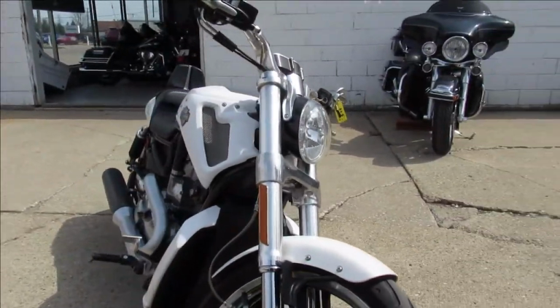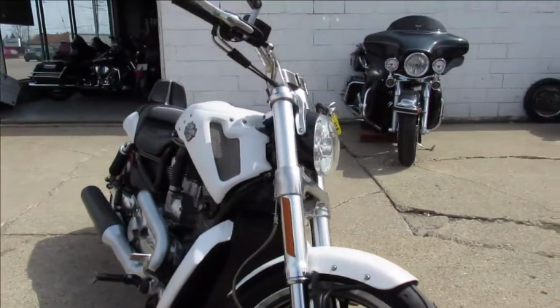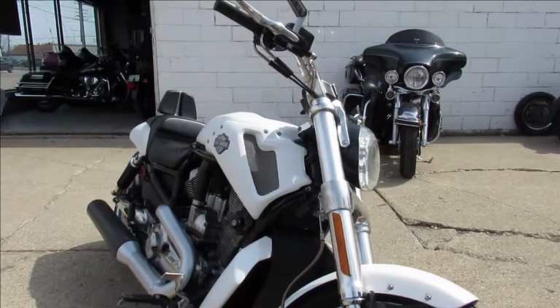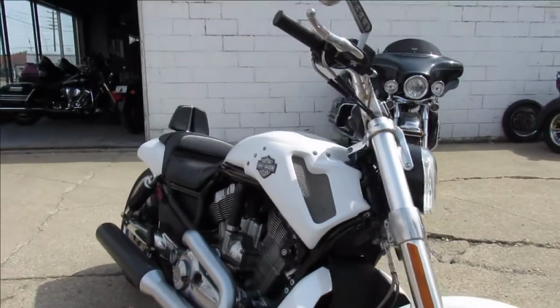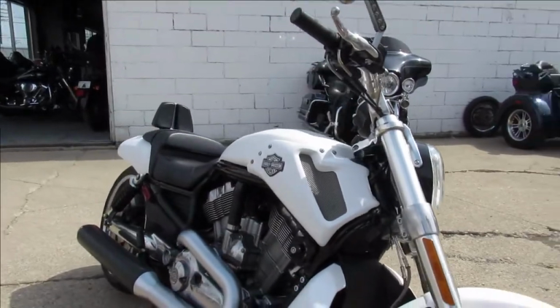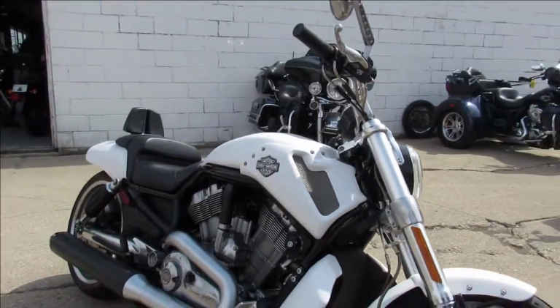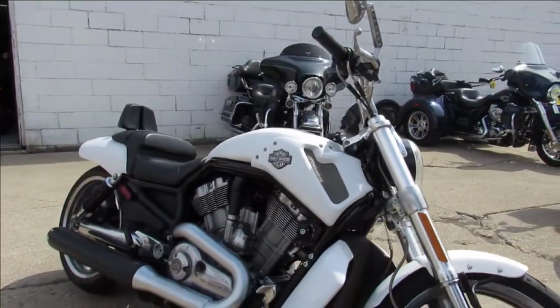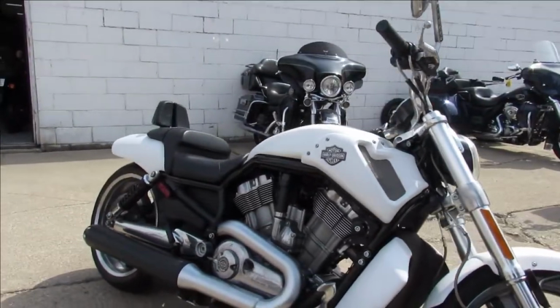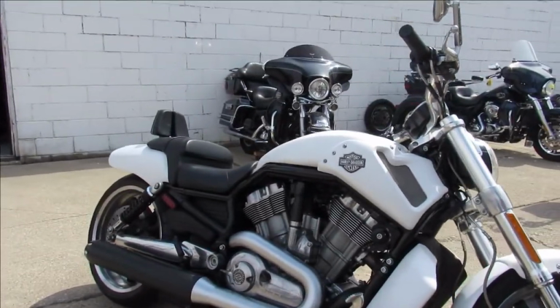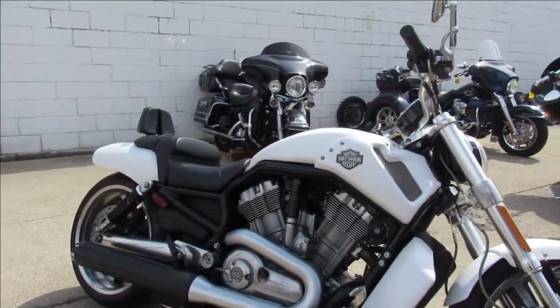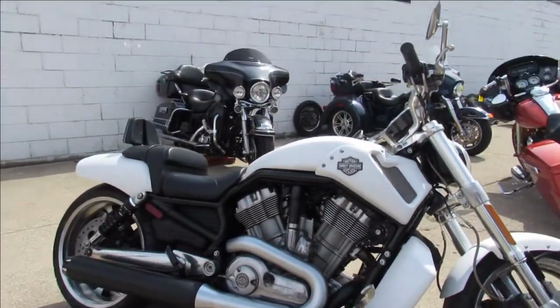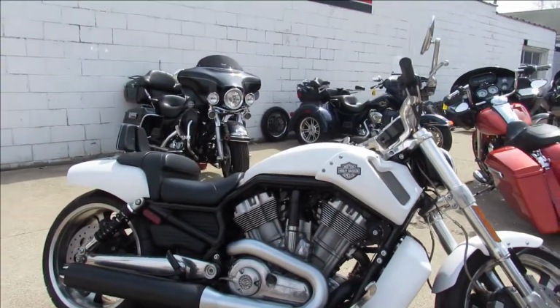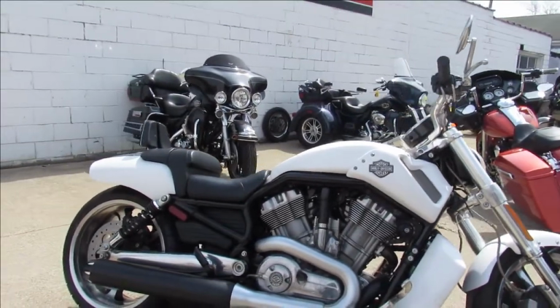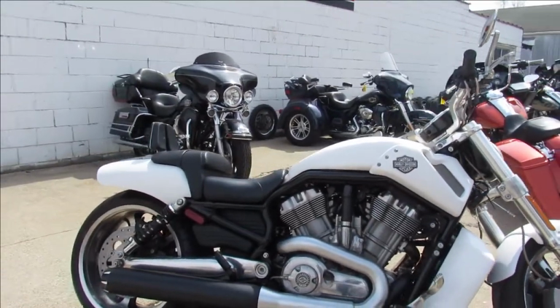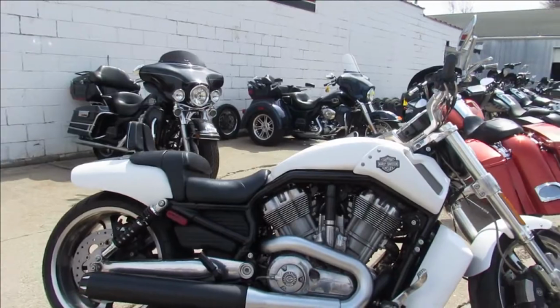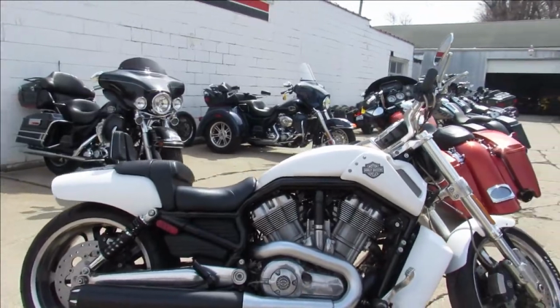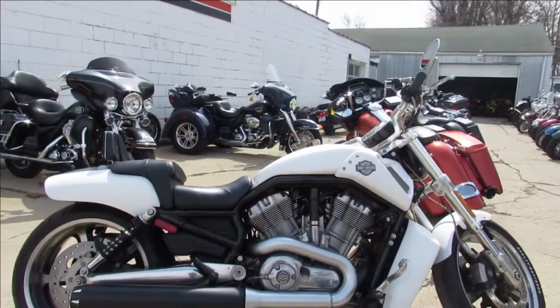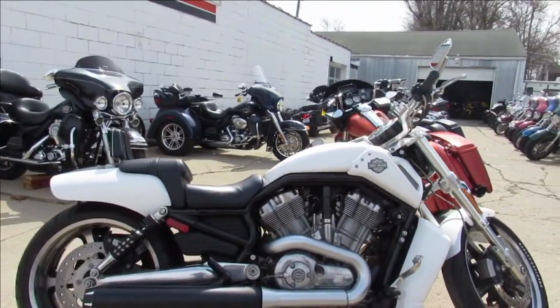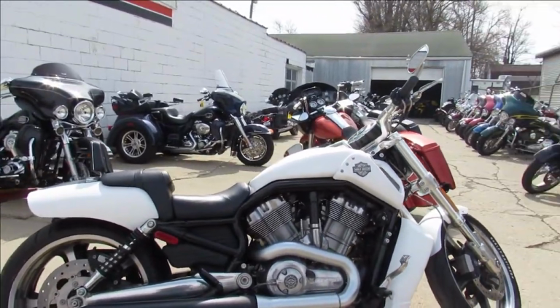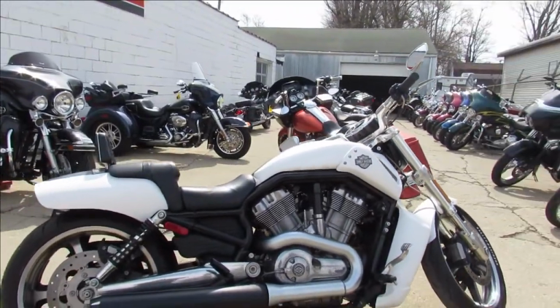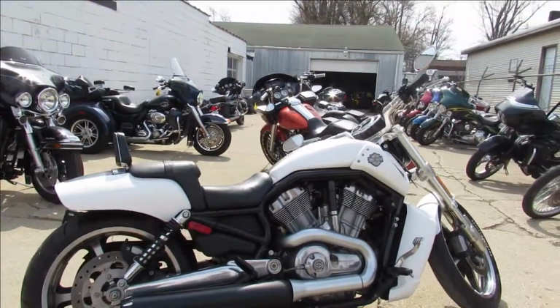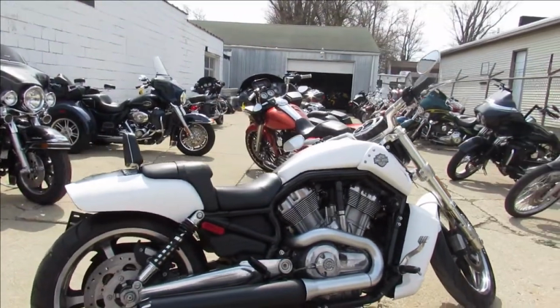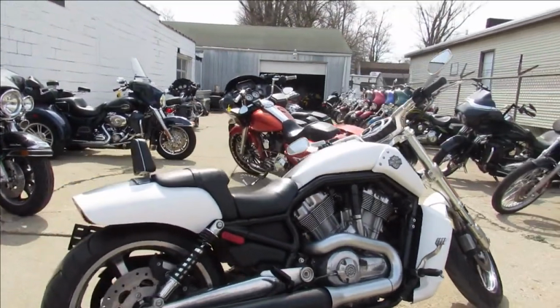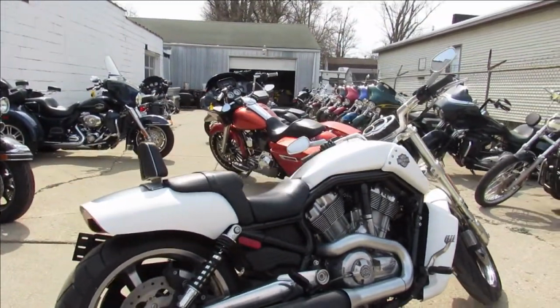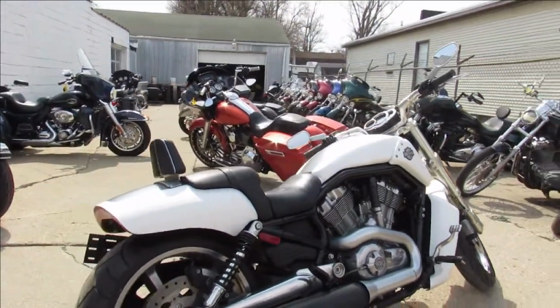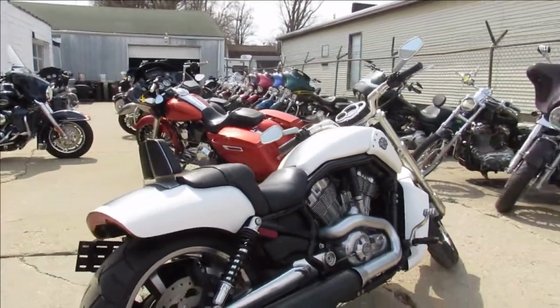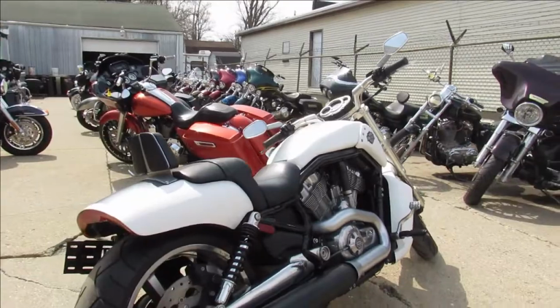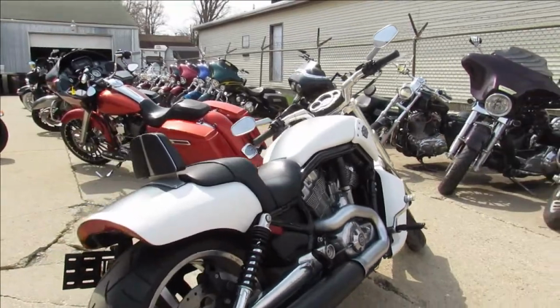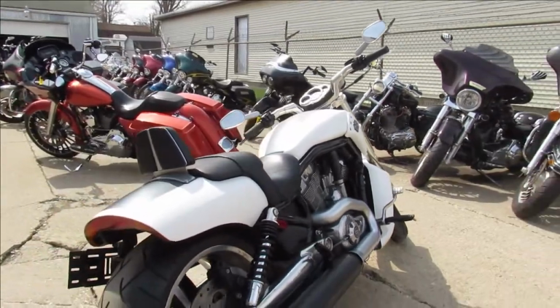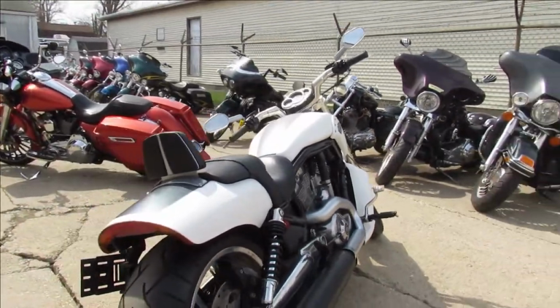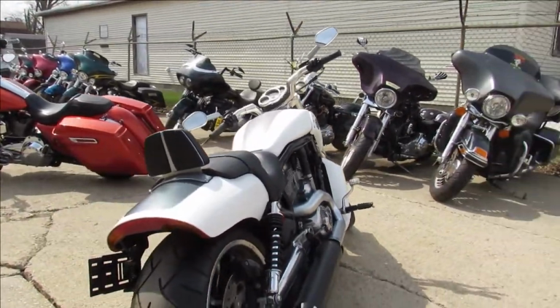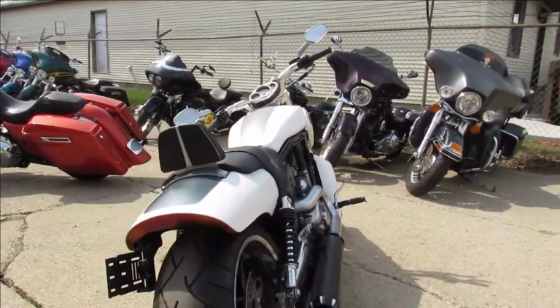This one here is a 2013 V-Rod Muscle, comes in that sharp factory white paint, all stock, no modifications. It's a one owner. It only has 6,674 miles — you heard it right, 6,674 miles.